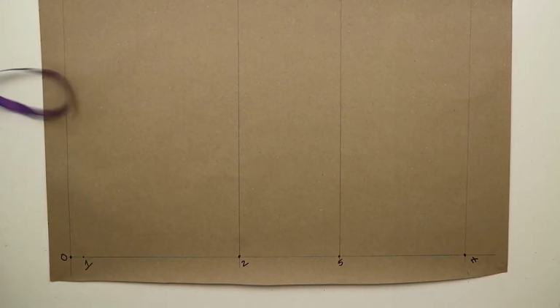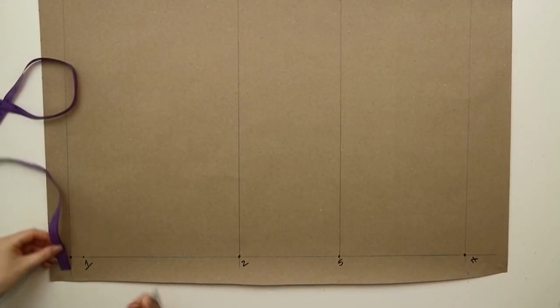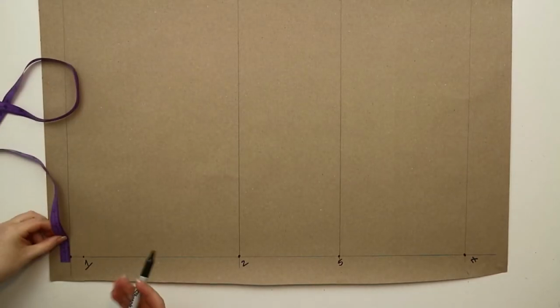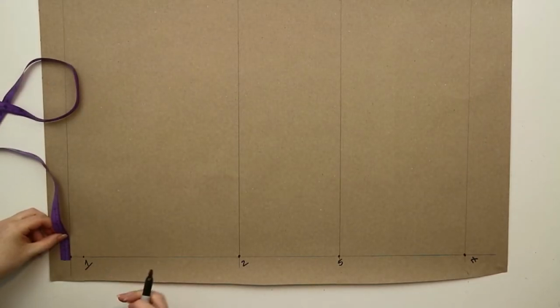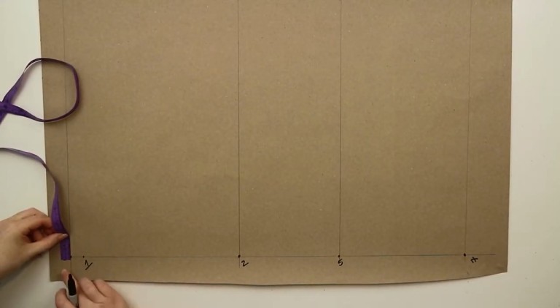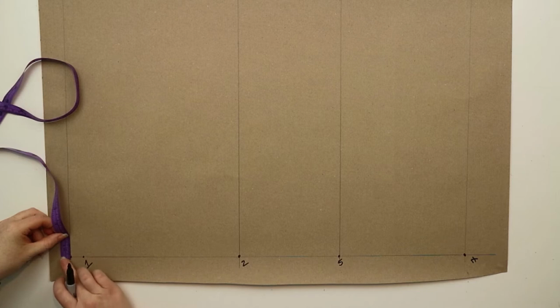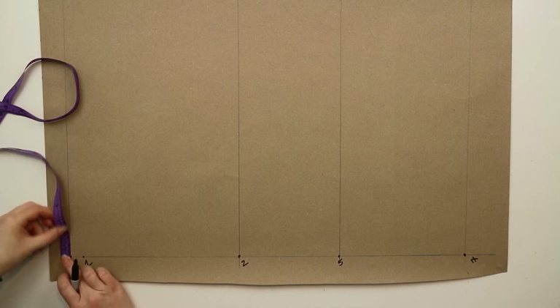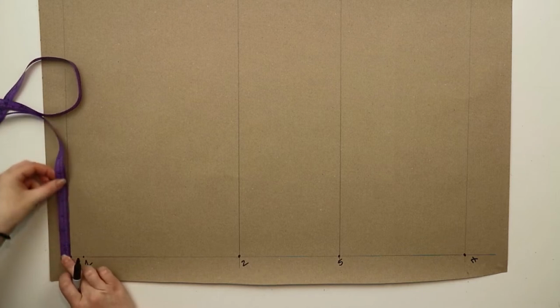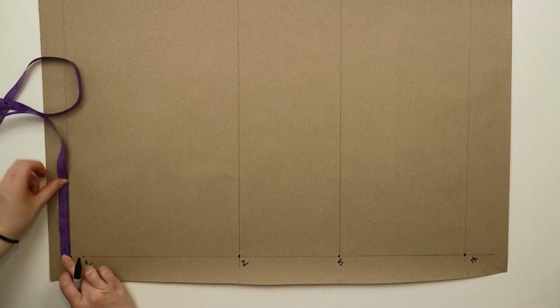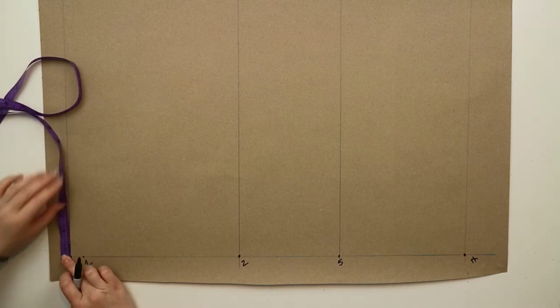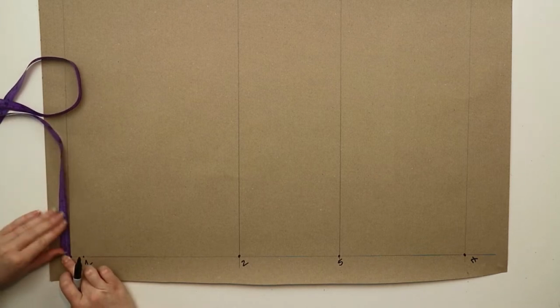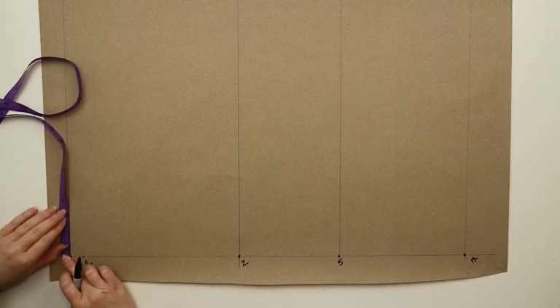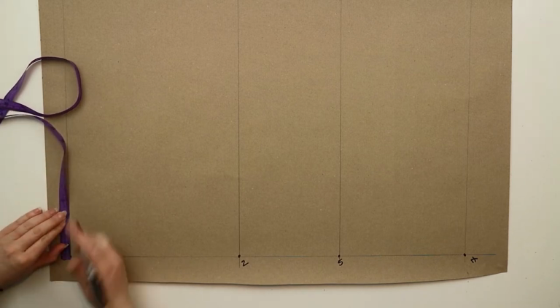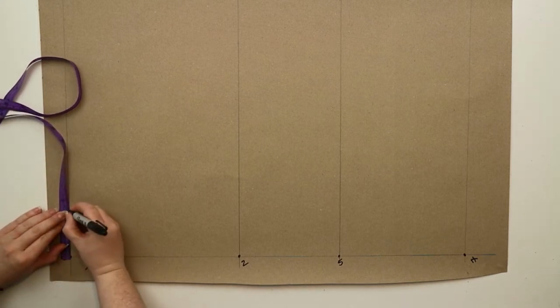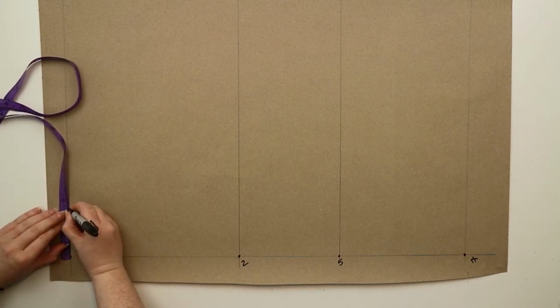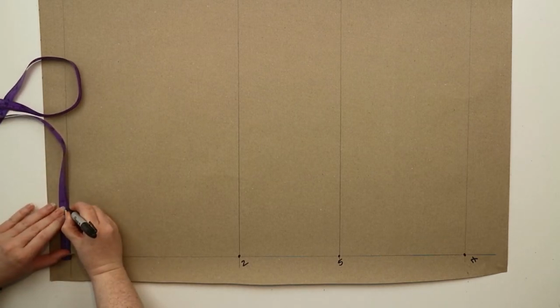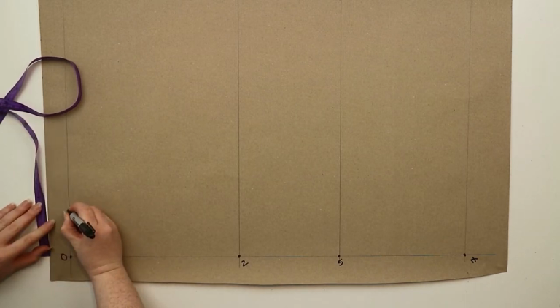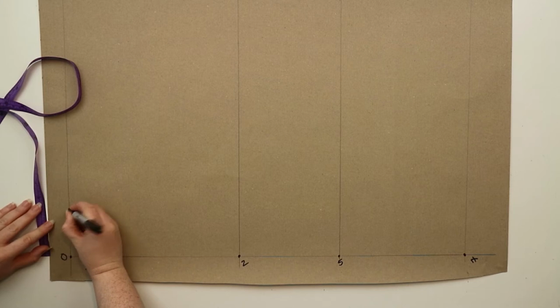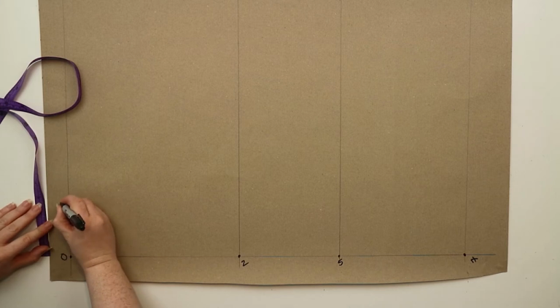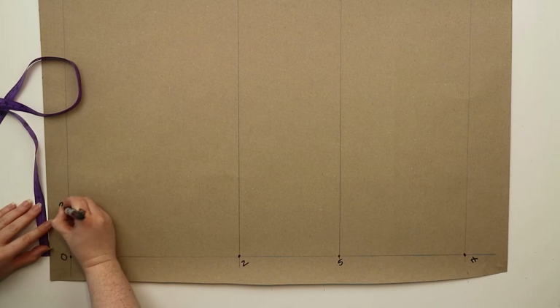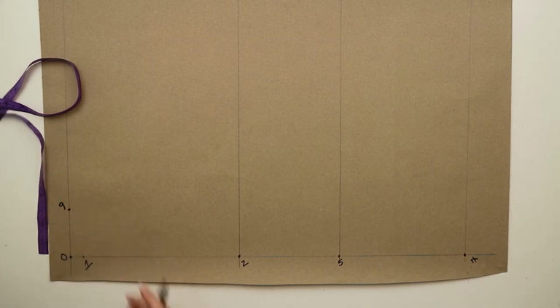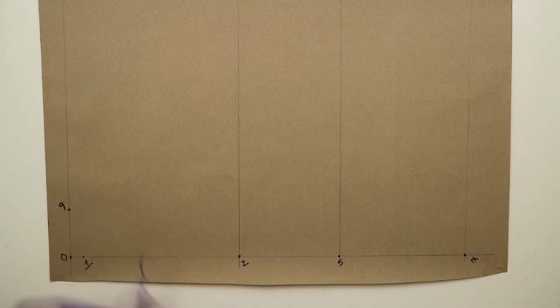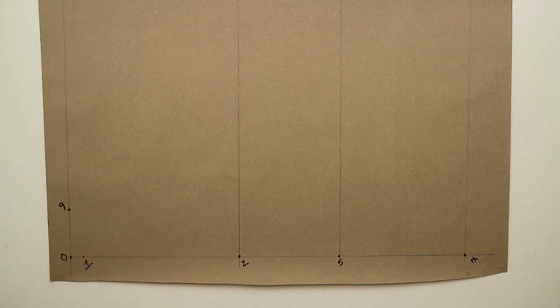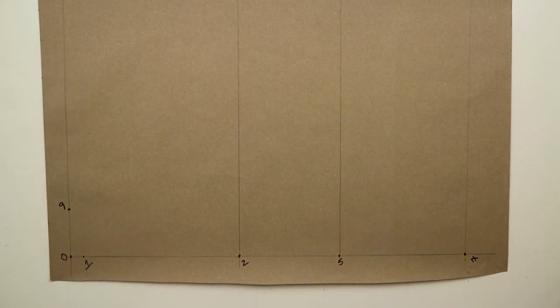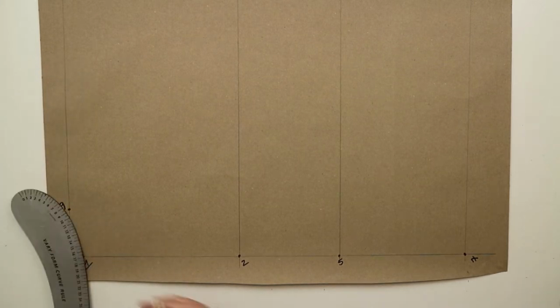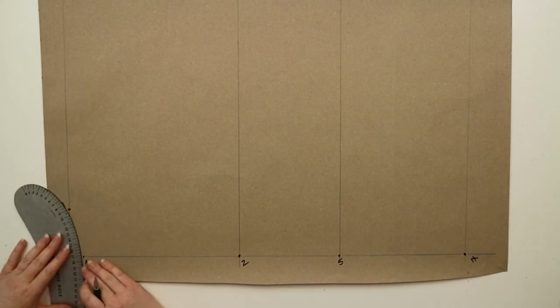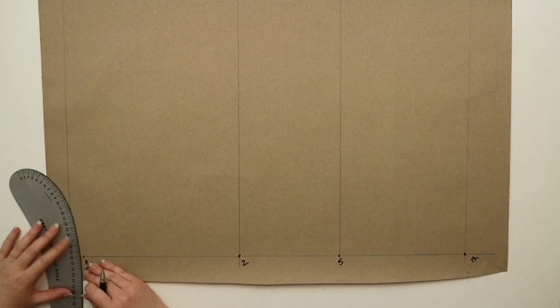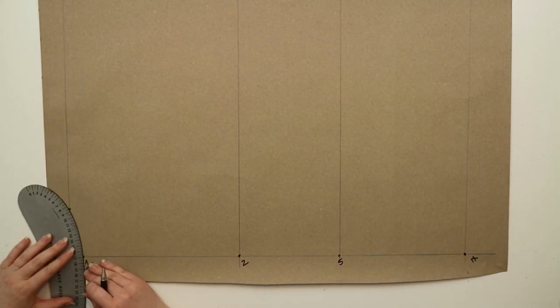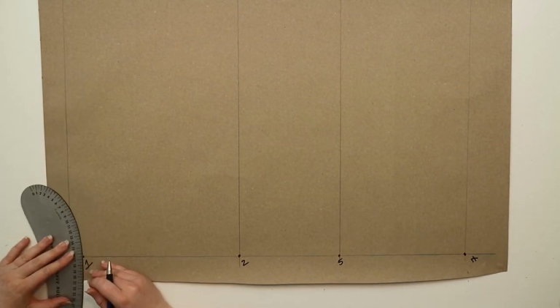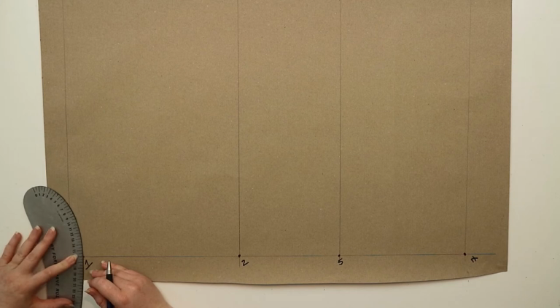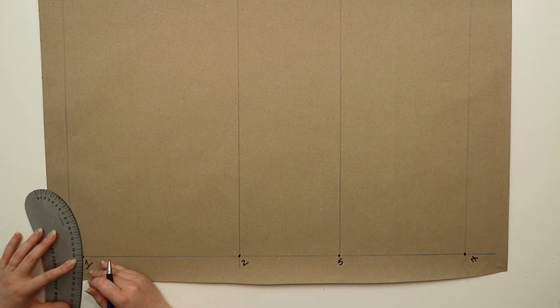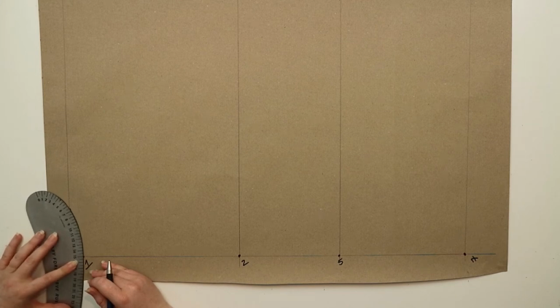Going back to zero you're going to measure out one fifth of the neck size plus 0.4 centimeters and mark this point as nine. Then using a curved ruler you're going to draw in the neckline by joining points one and nine.